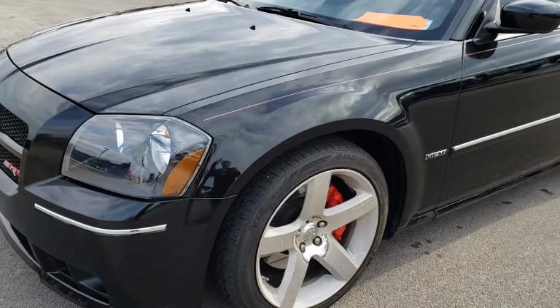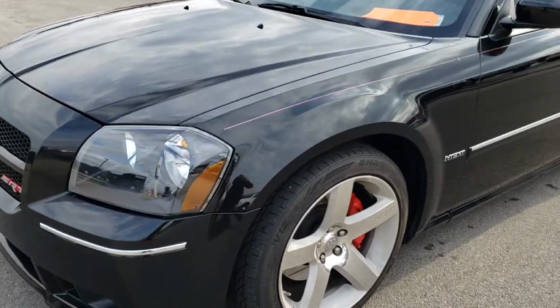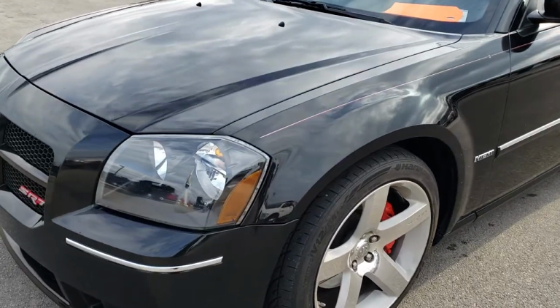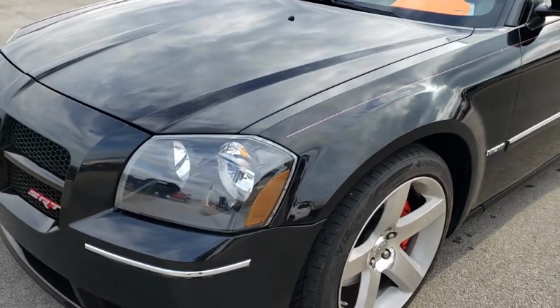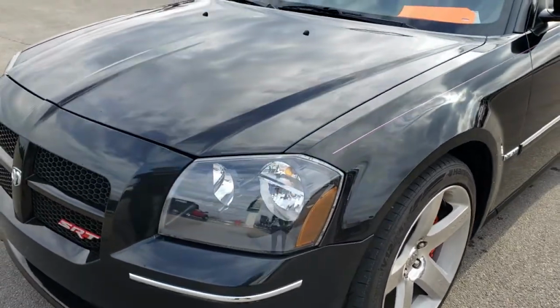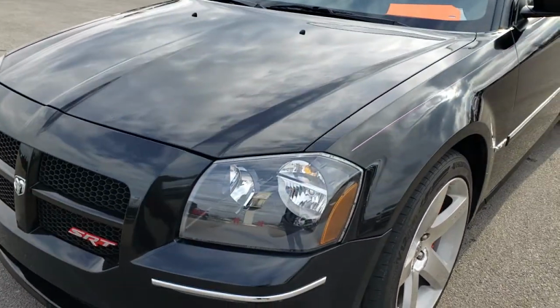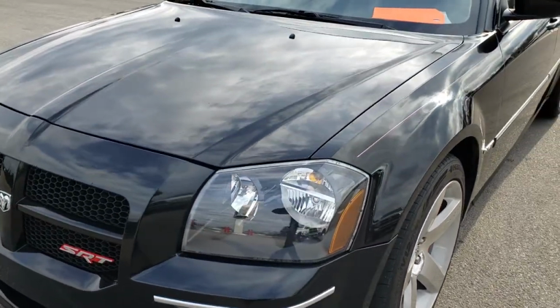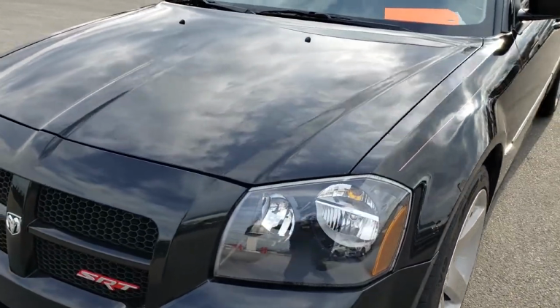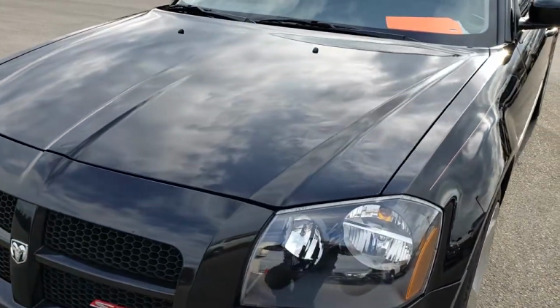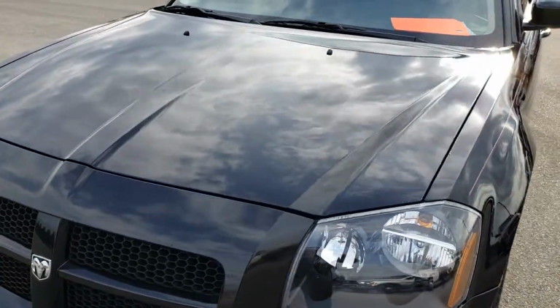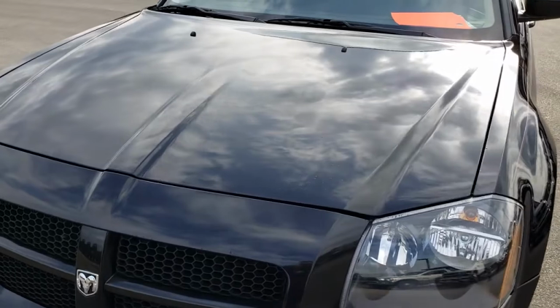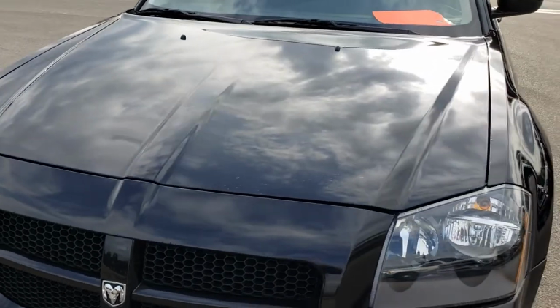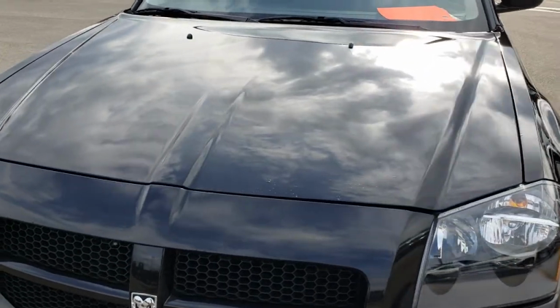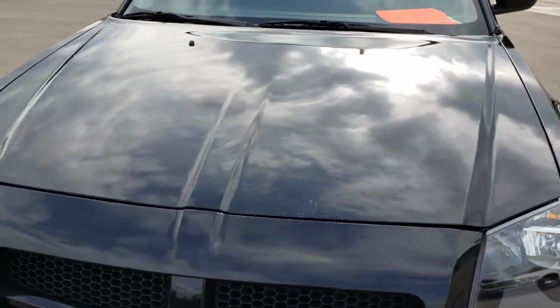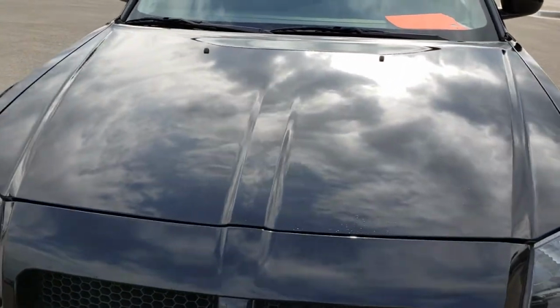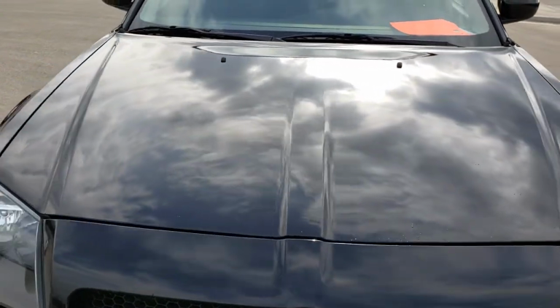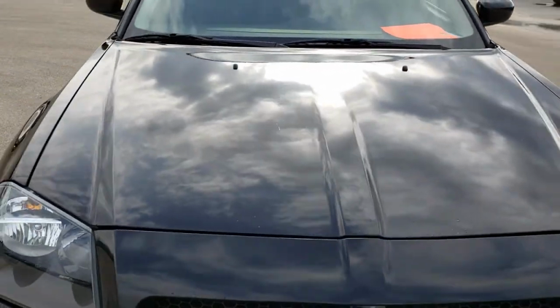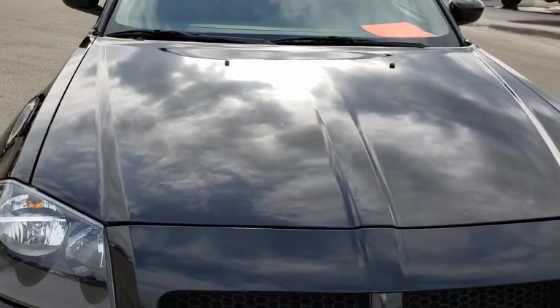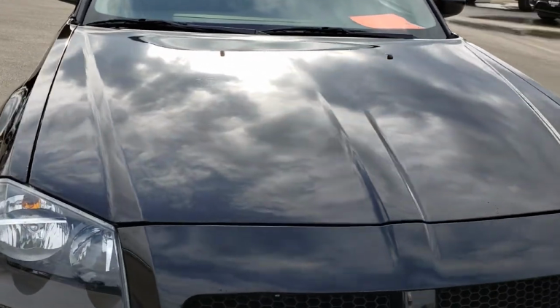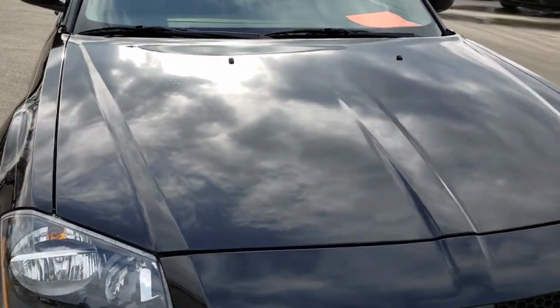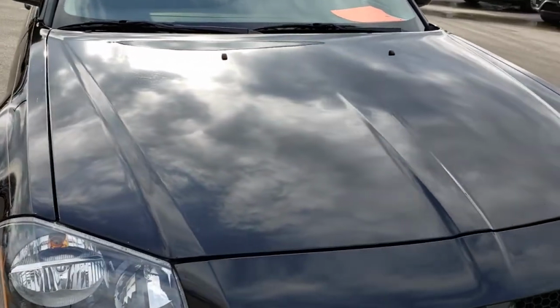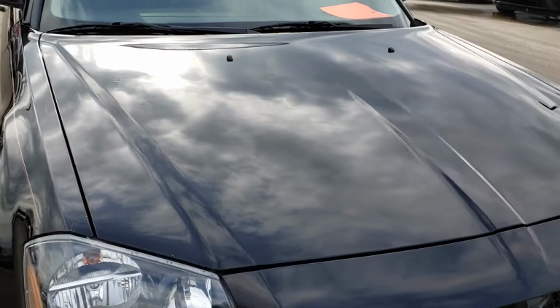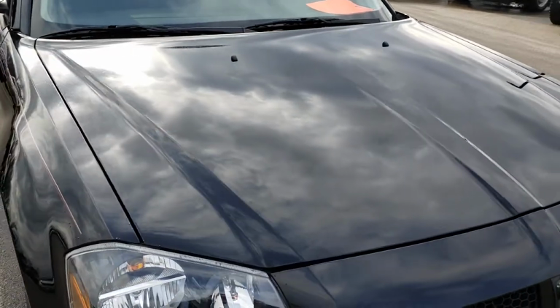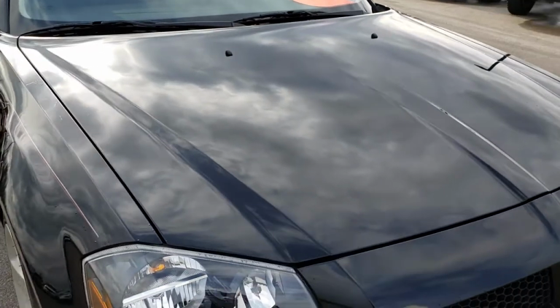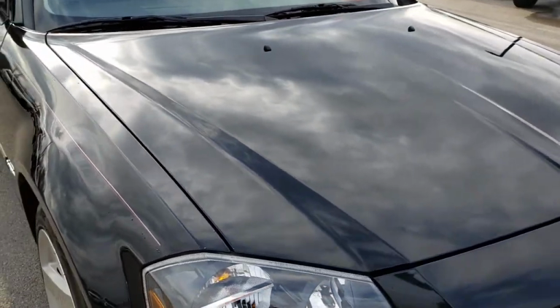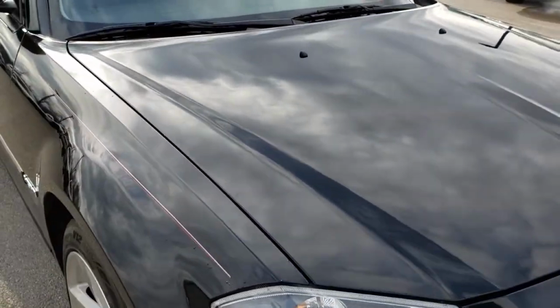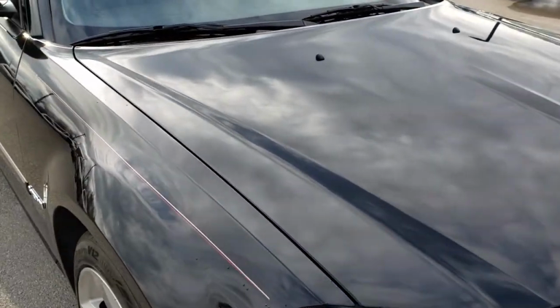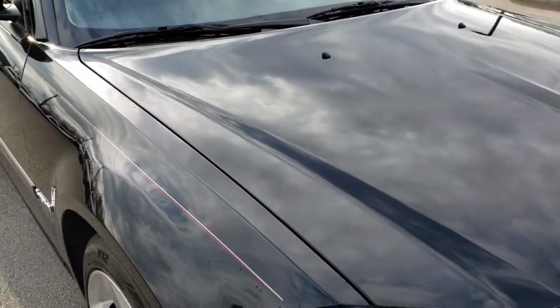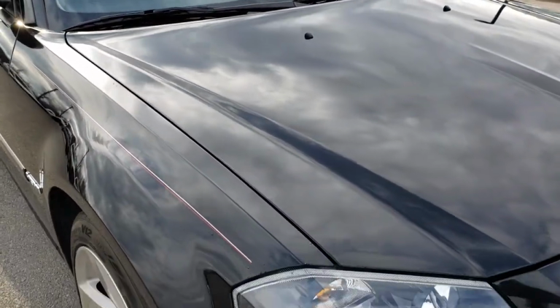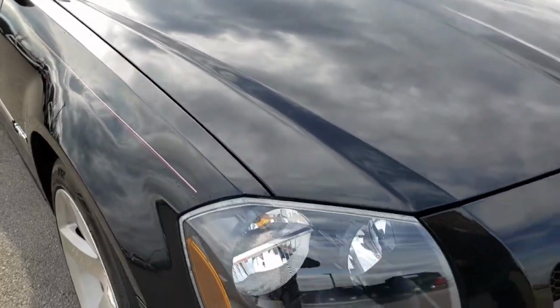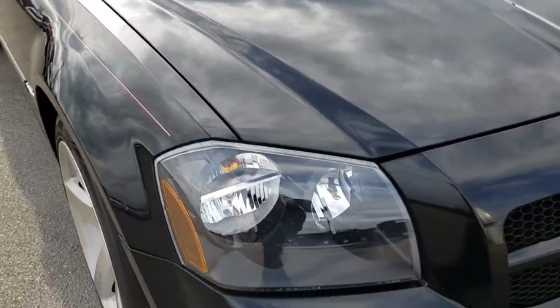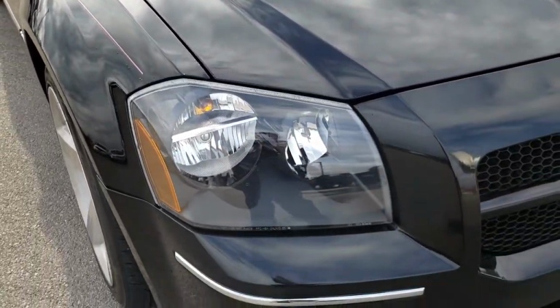Today we are checking out this super clean and super rare 2007 Dodge Magnum SRT8. This vehicle has the 6.1 liter V8 Hemi motor.